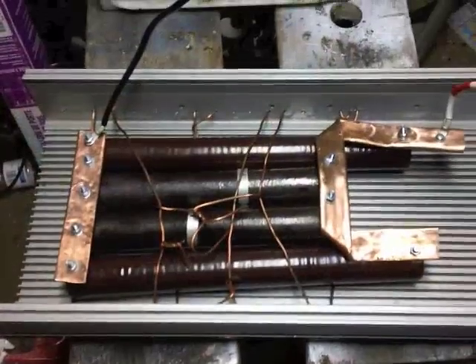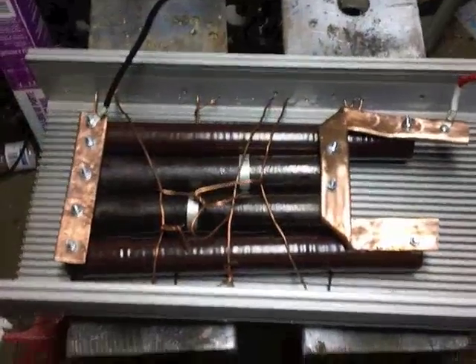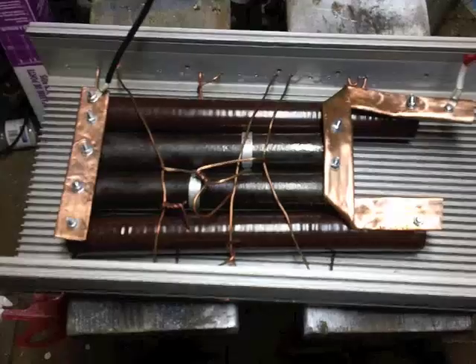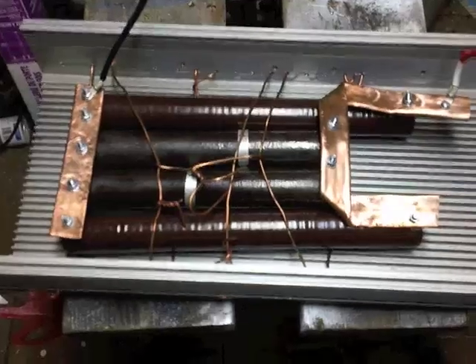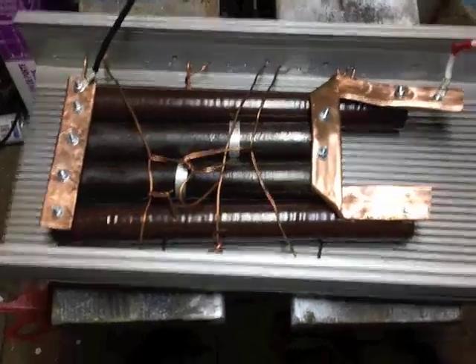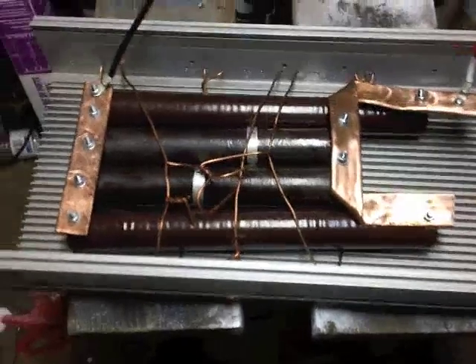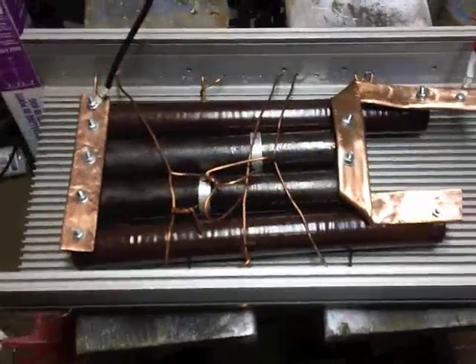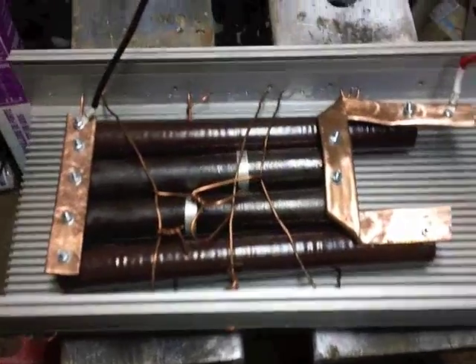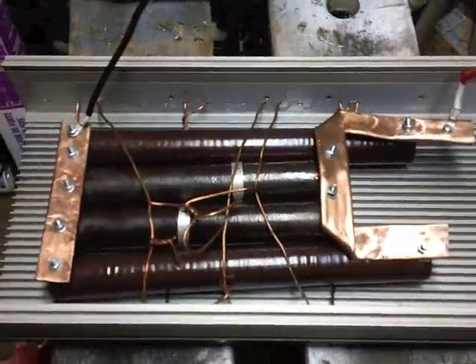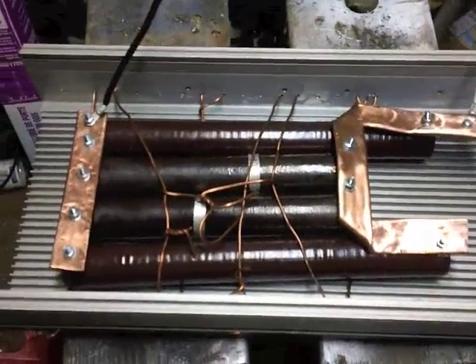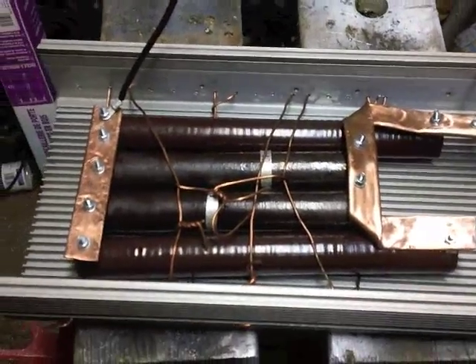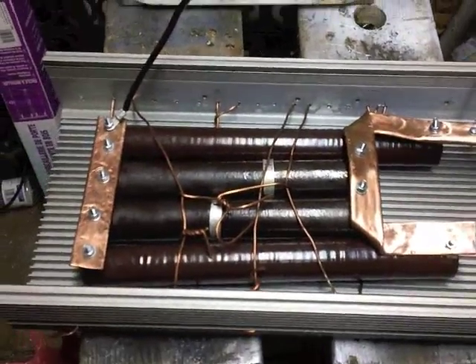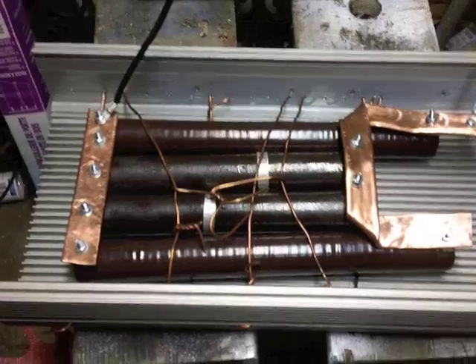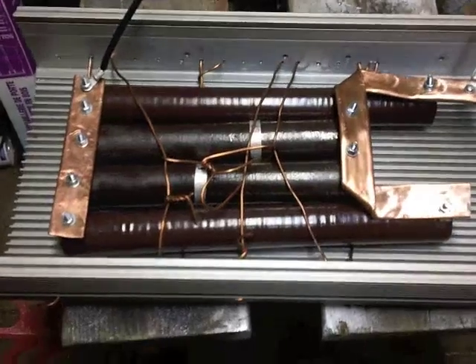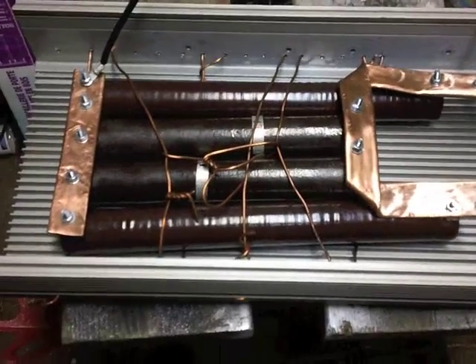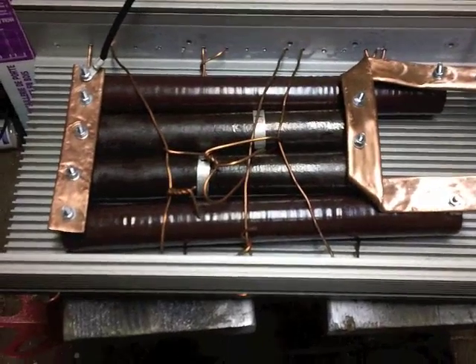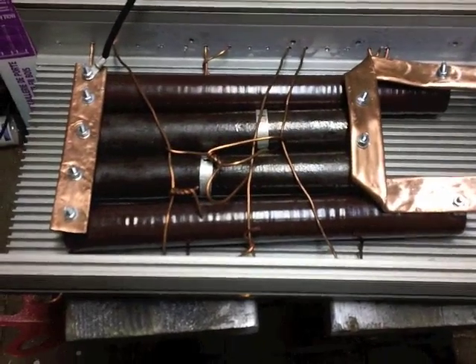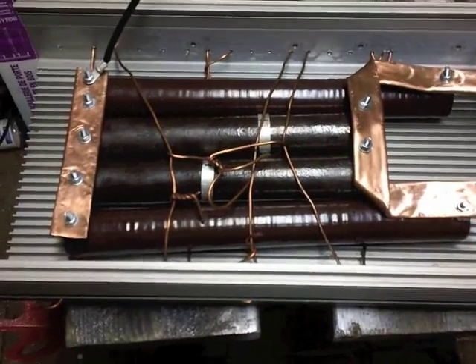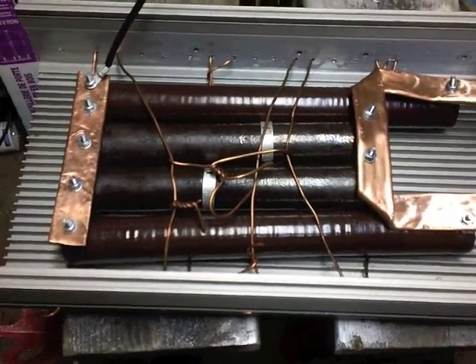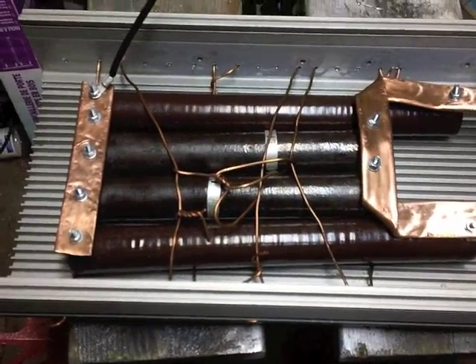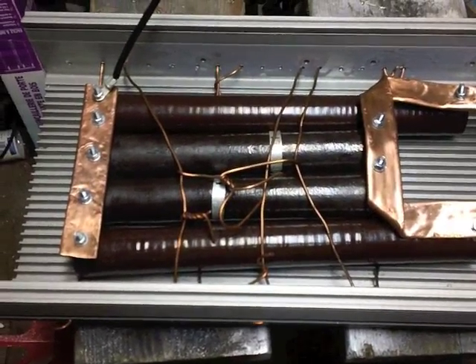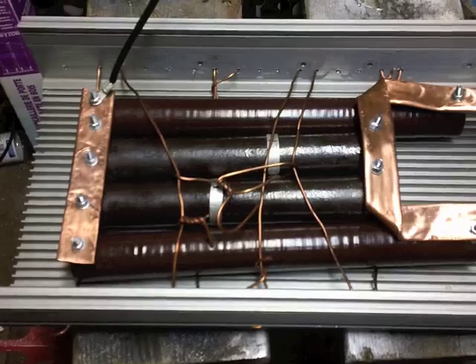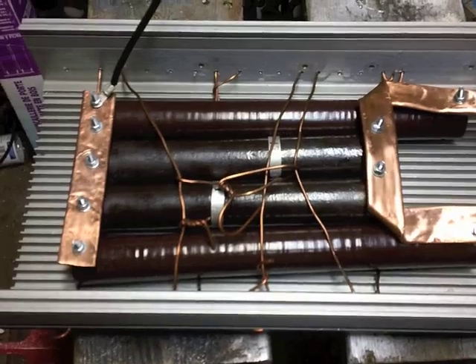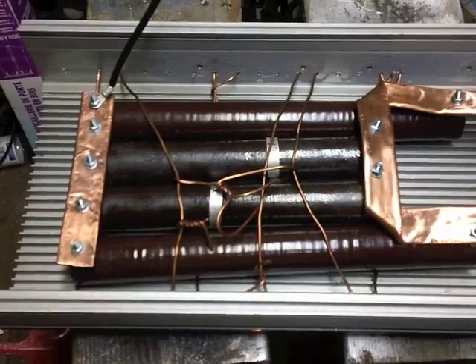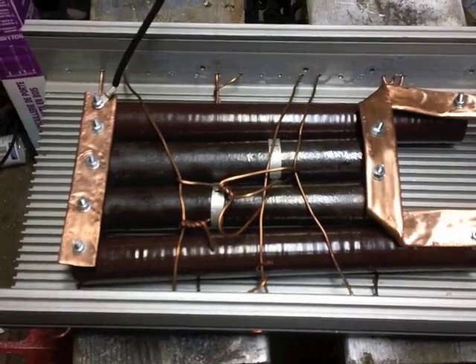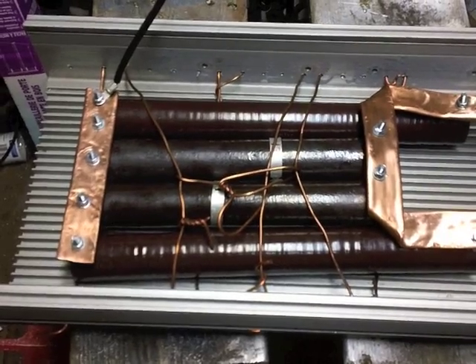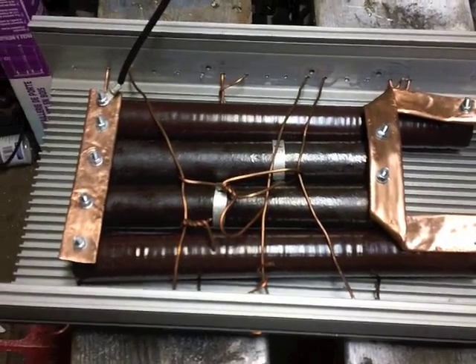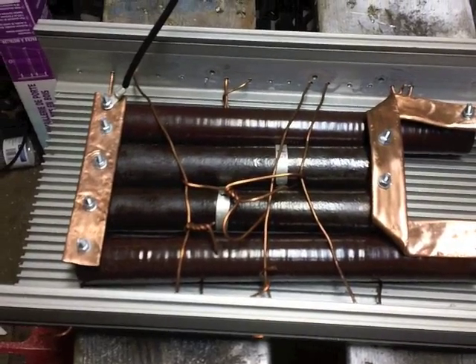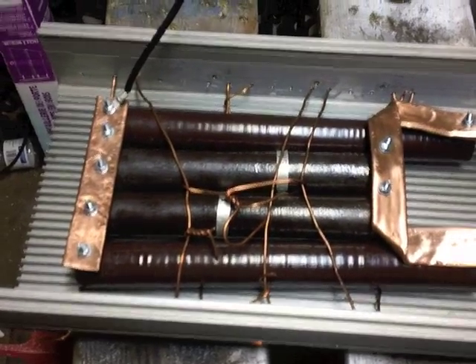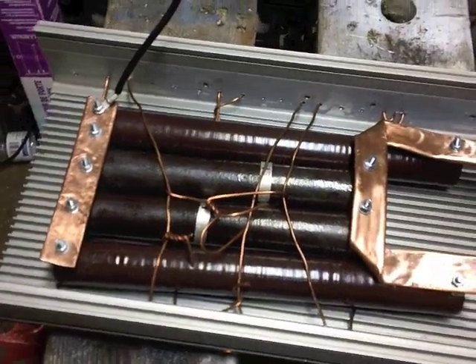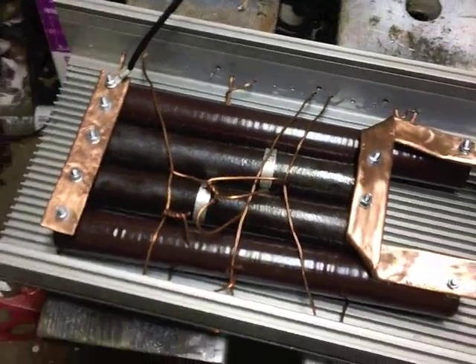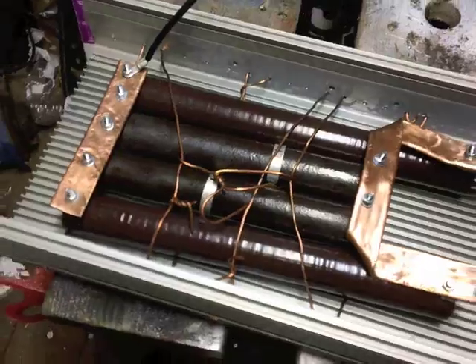This is part two of the homemade dump load for wind turbine. I finished putting it all together and I'll run a few tests on it just so you can see how it's working.